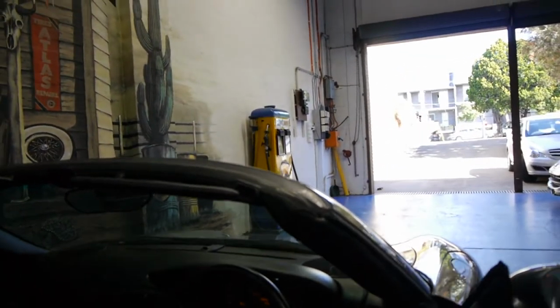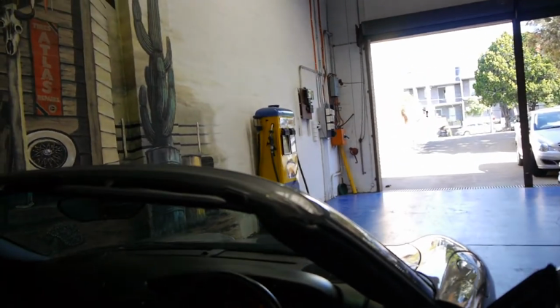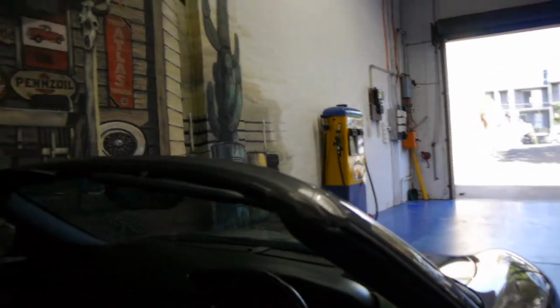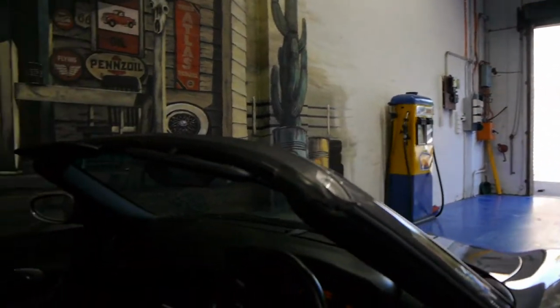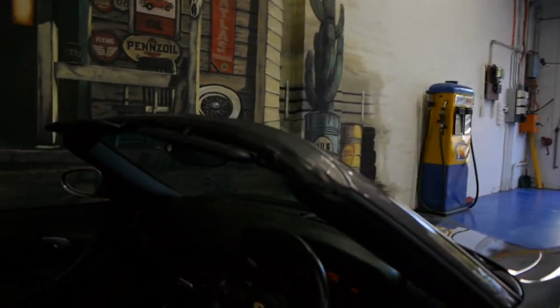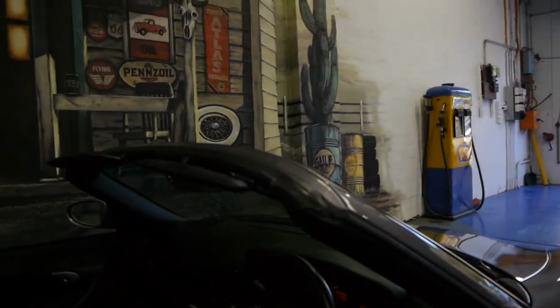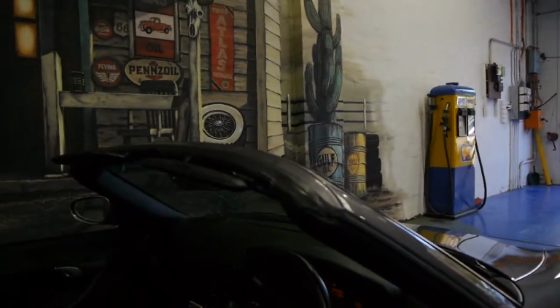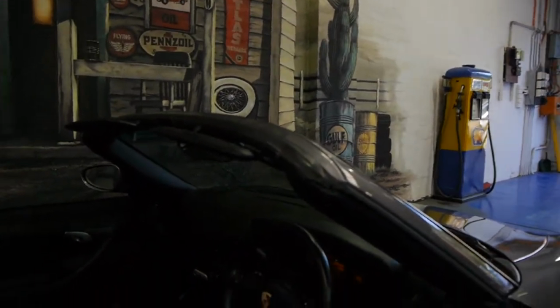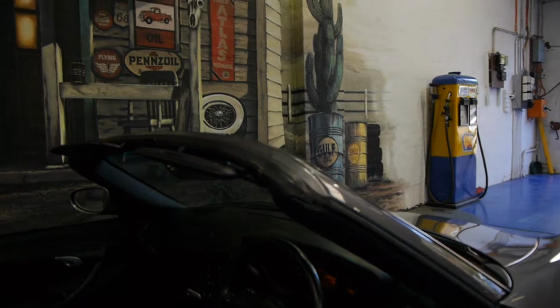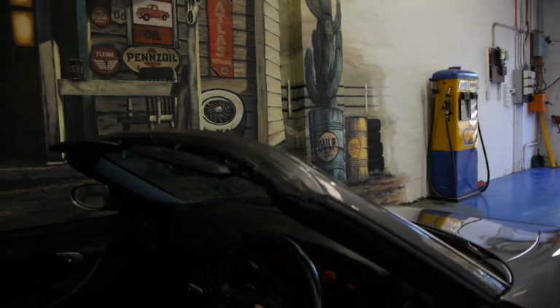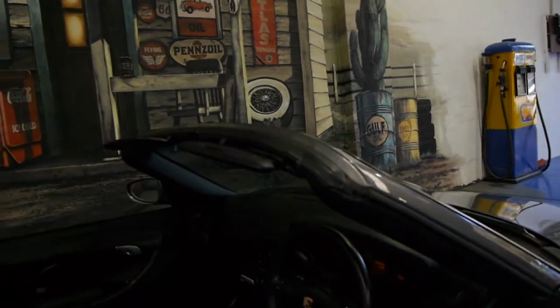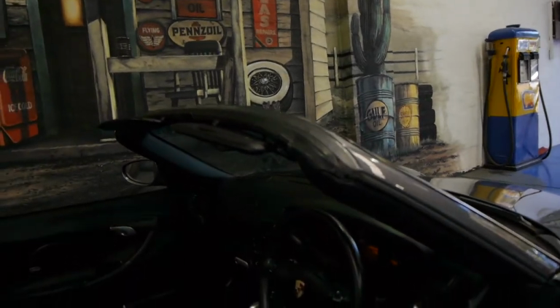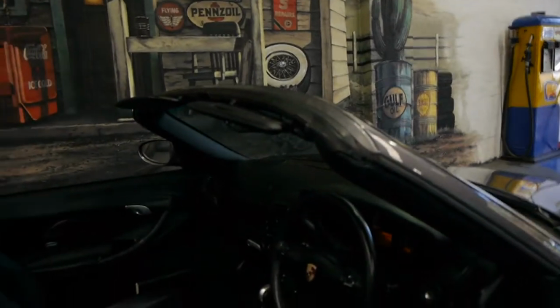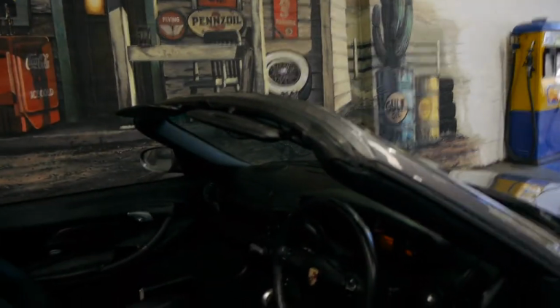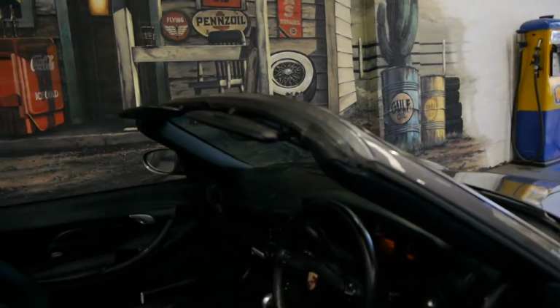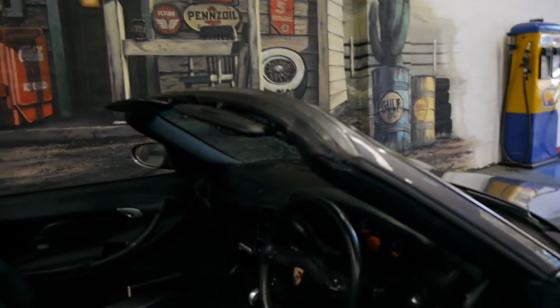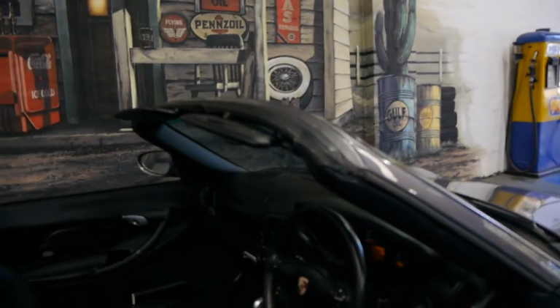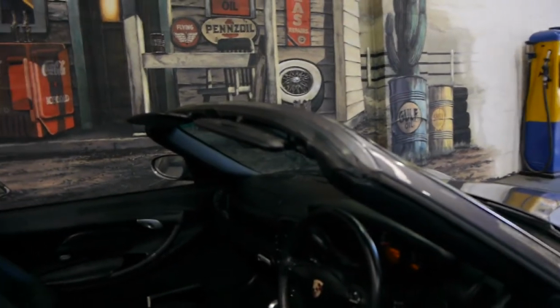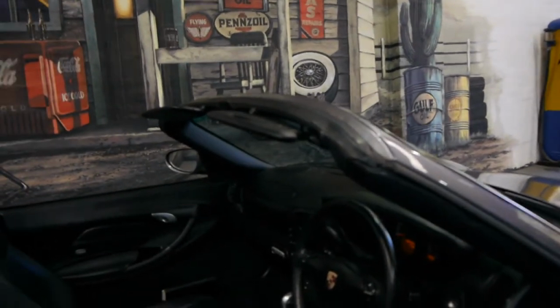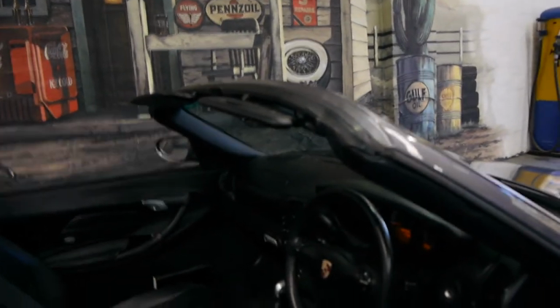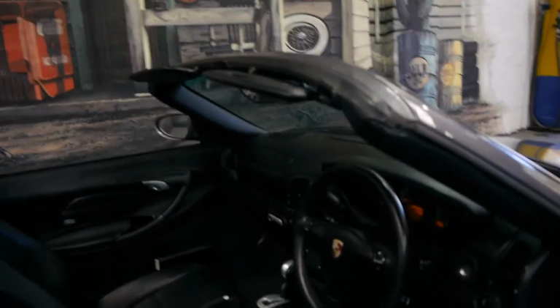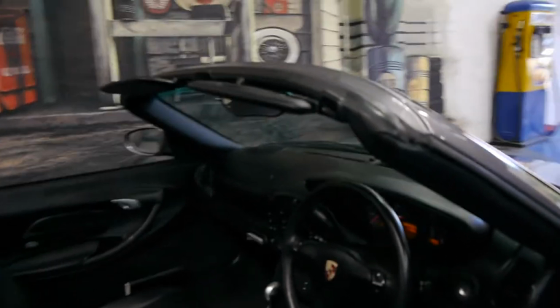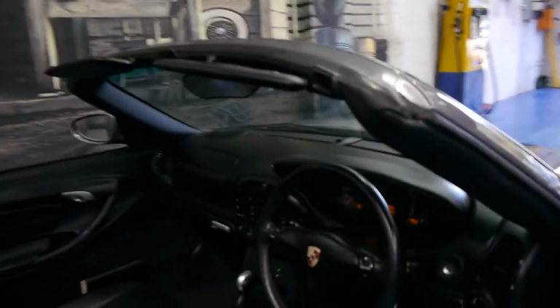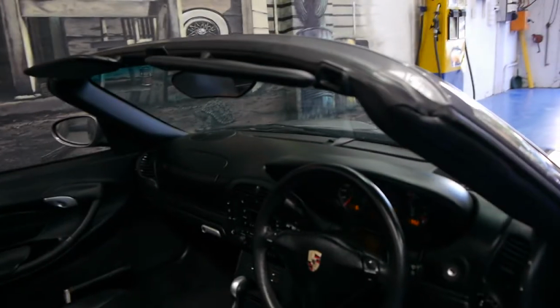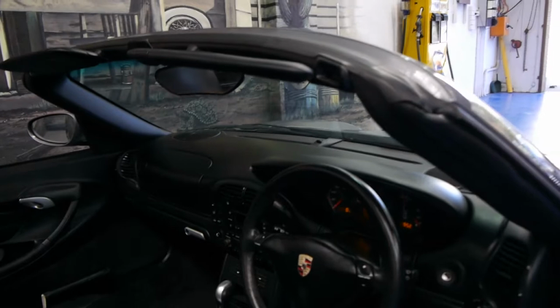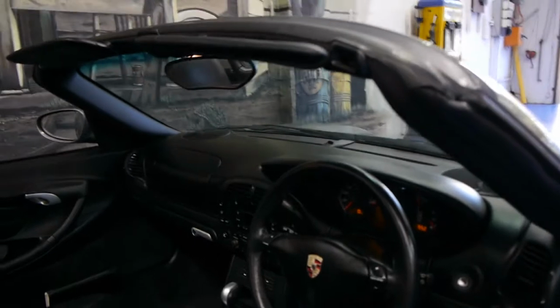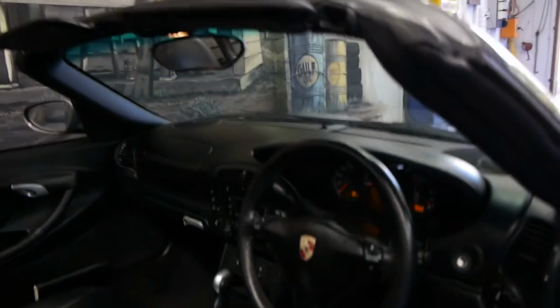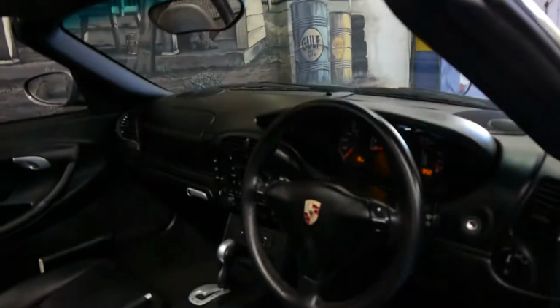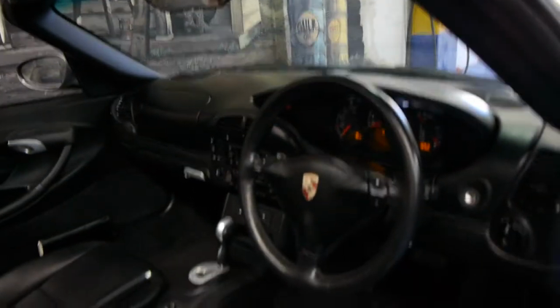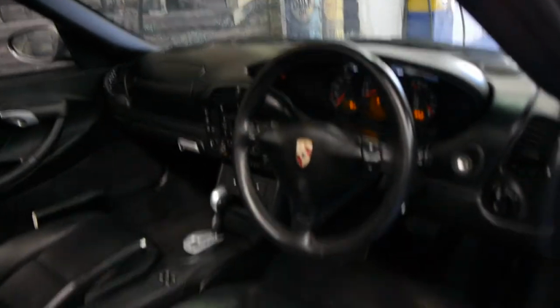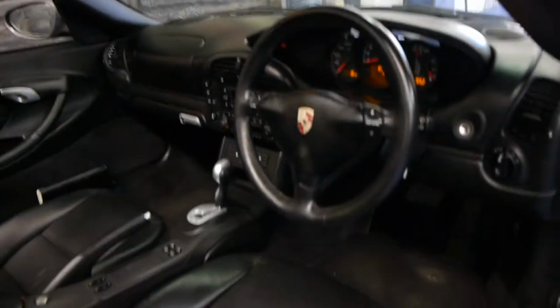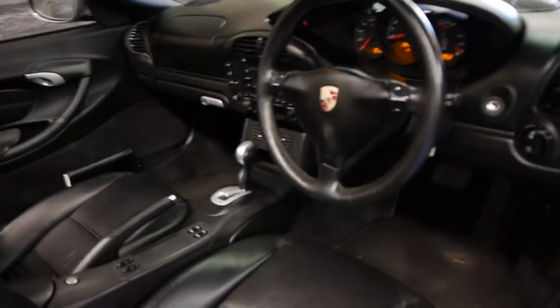It's grey with black interior, which is easily the best colour combination. It's so easy to keep clean and it always looks like new. This car has done just 92,000 kilometres.